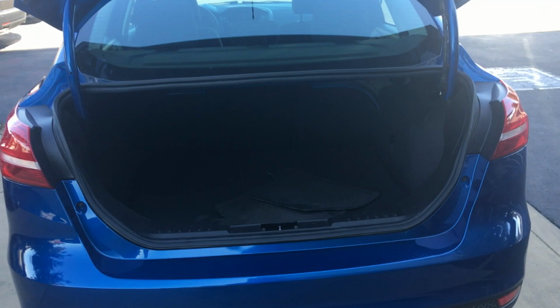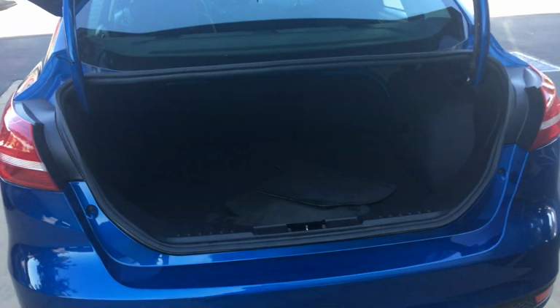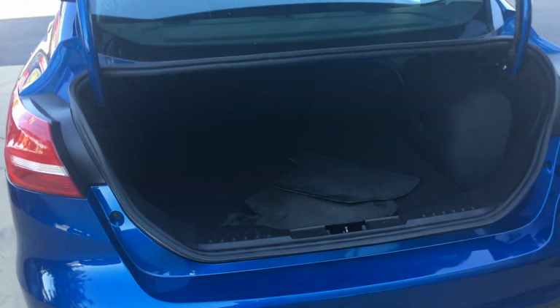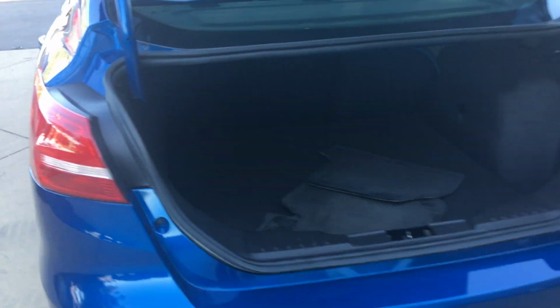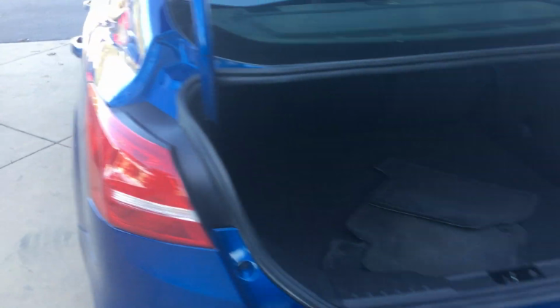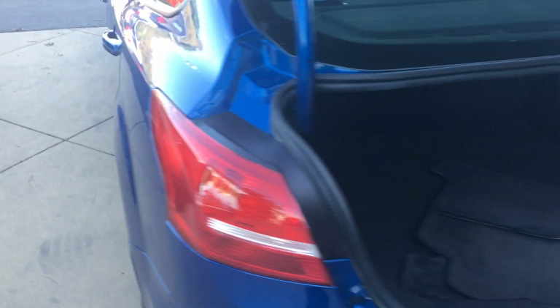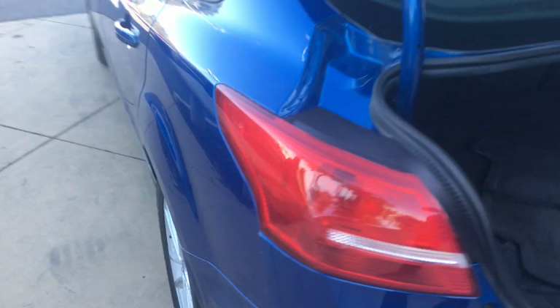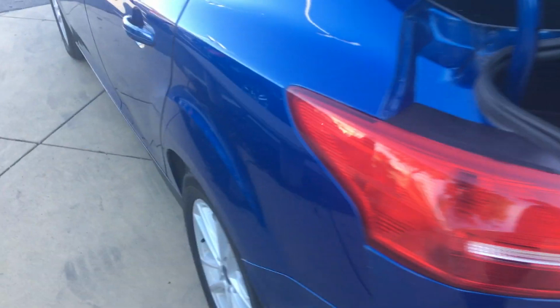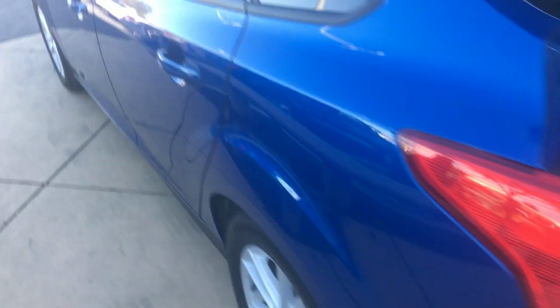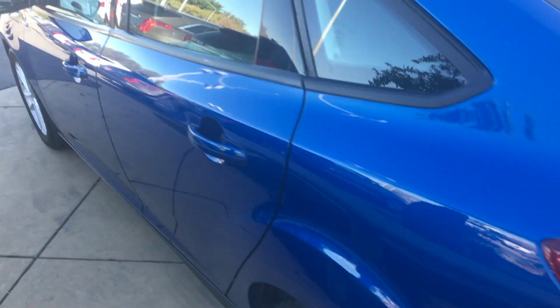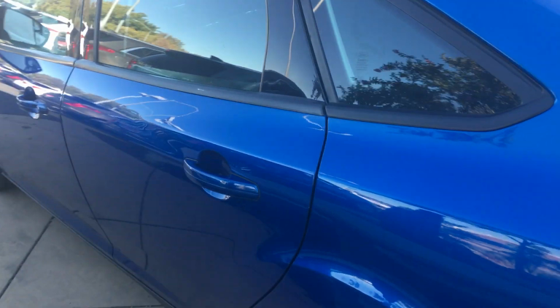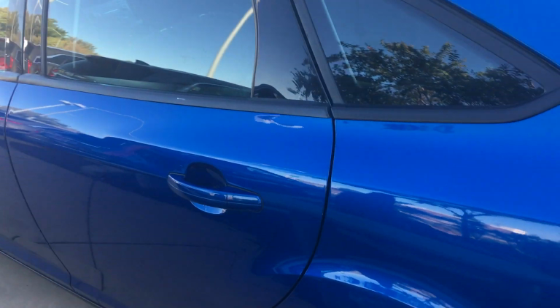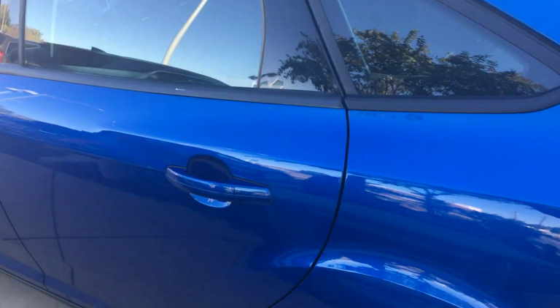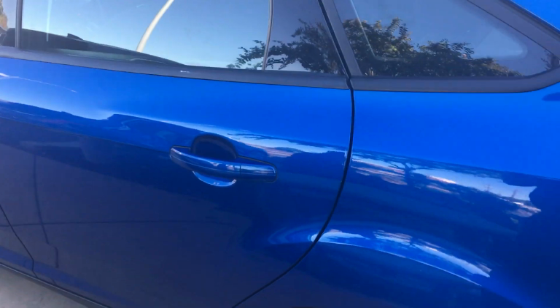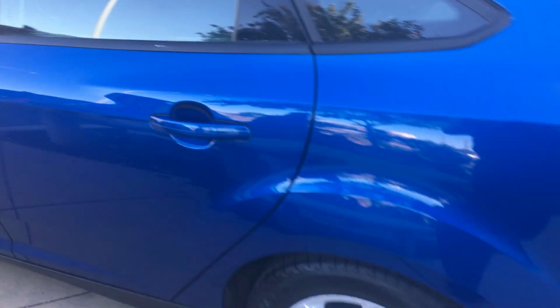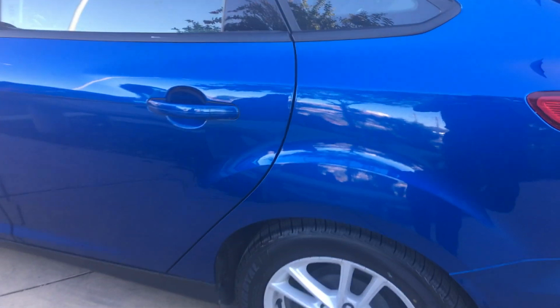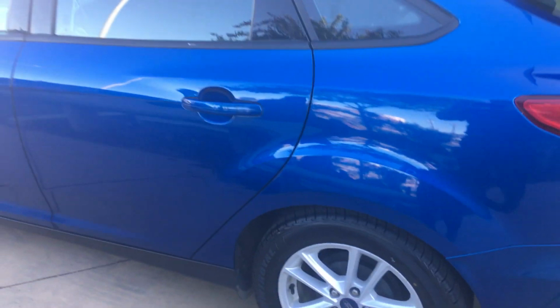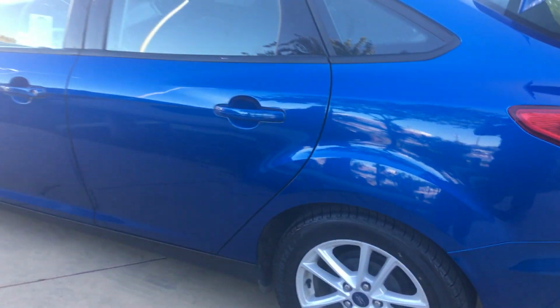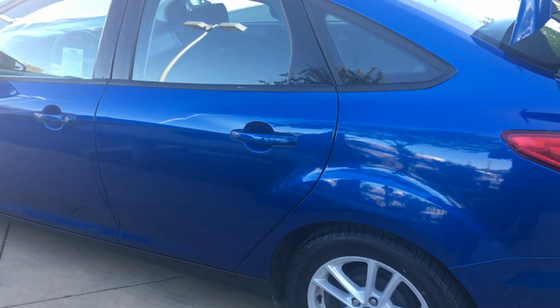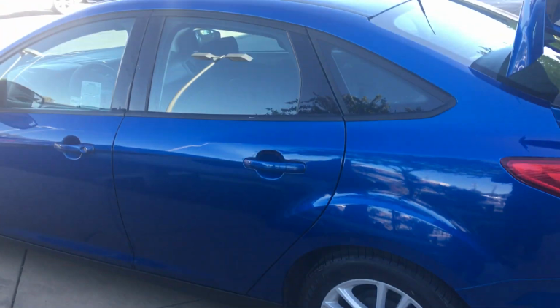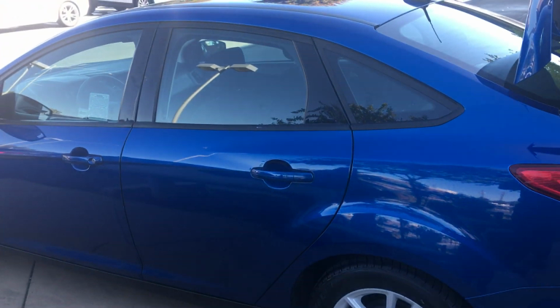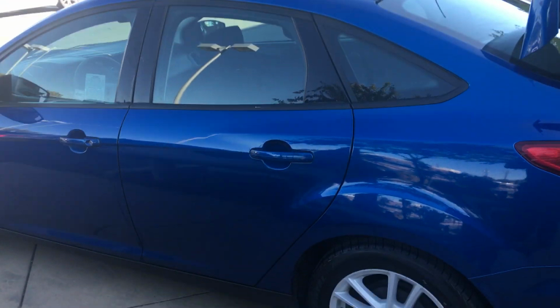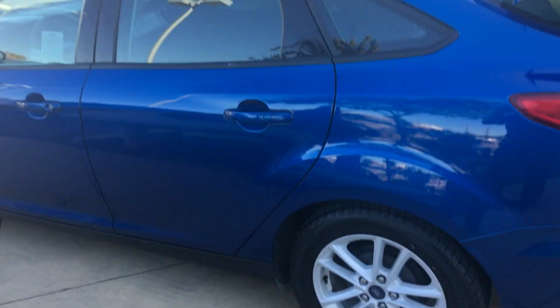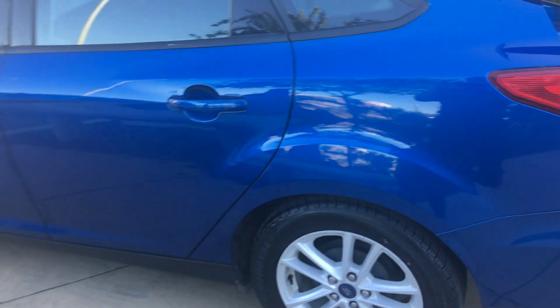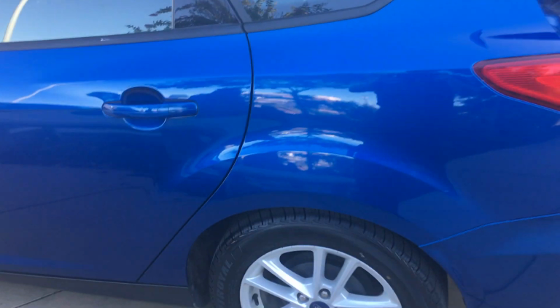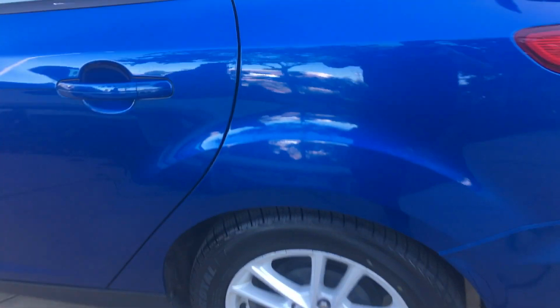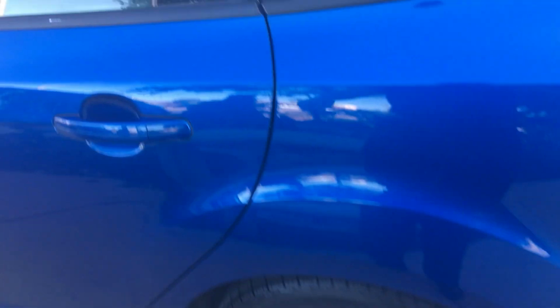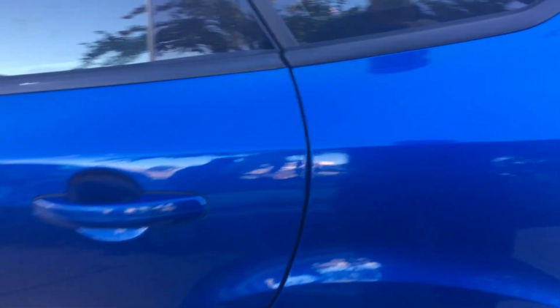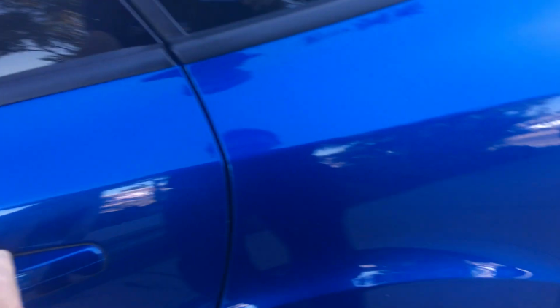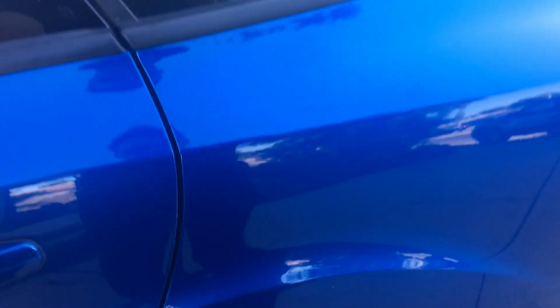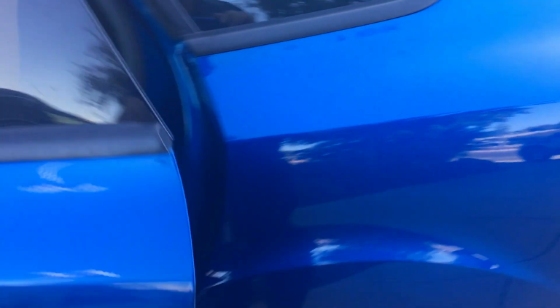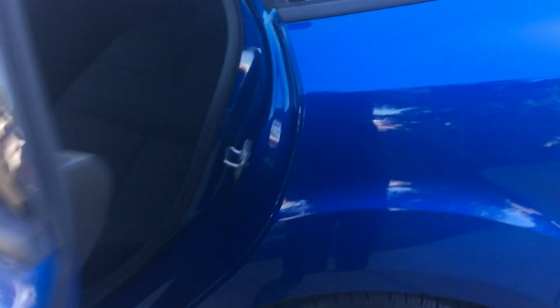Got lots of trunk space there. I love this blue — it's a nice kind of electric blue, a darker blue. This one's got brand new tires on it.